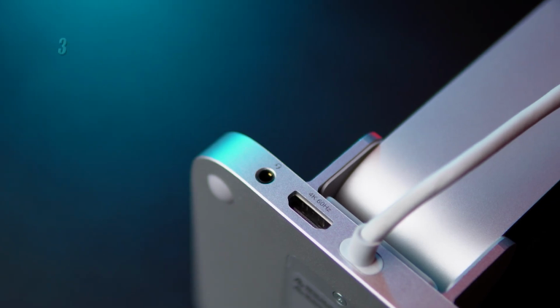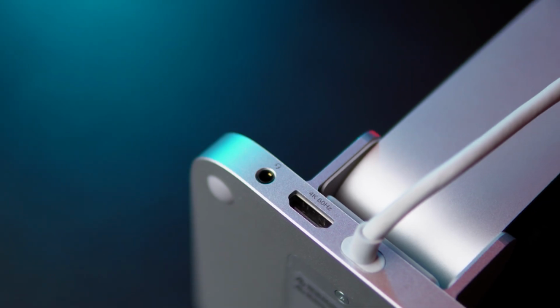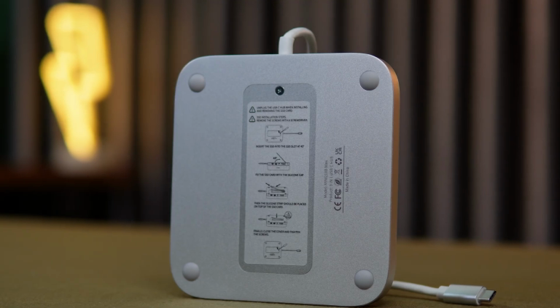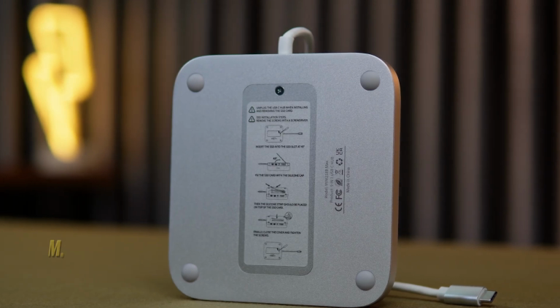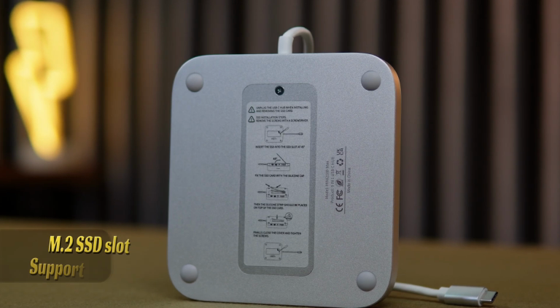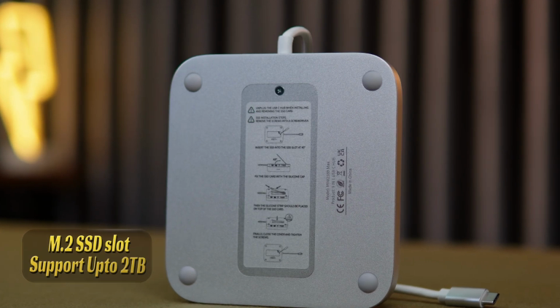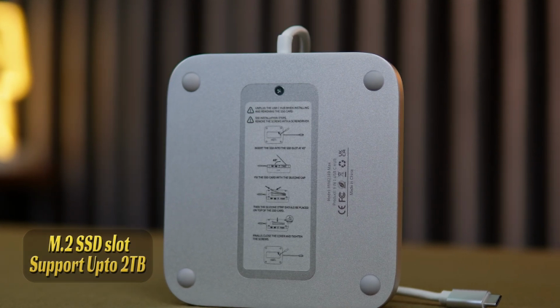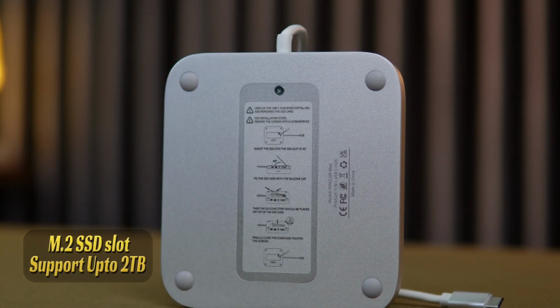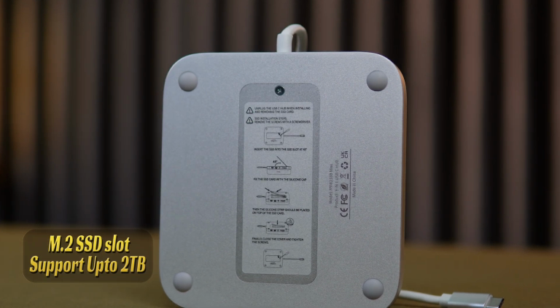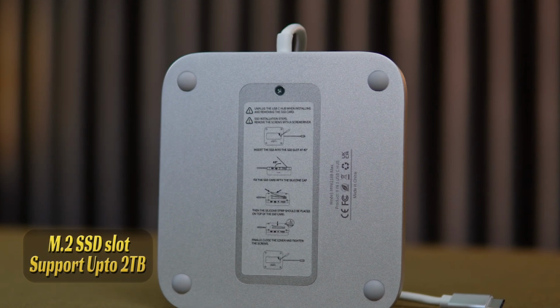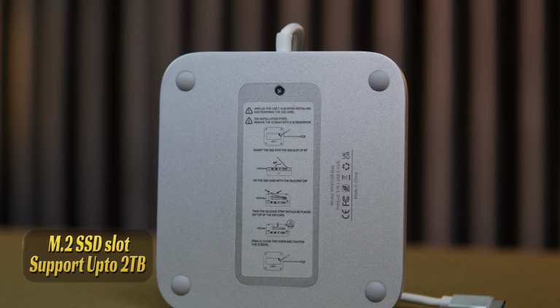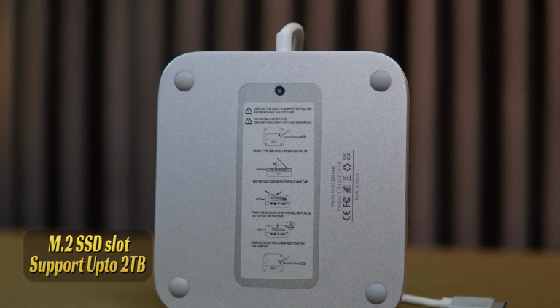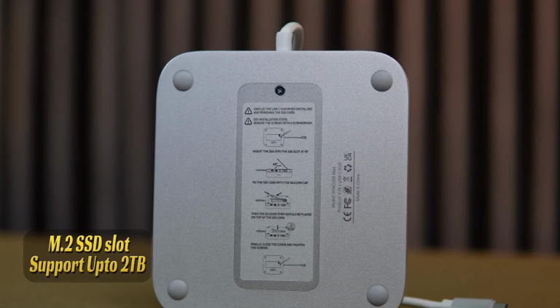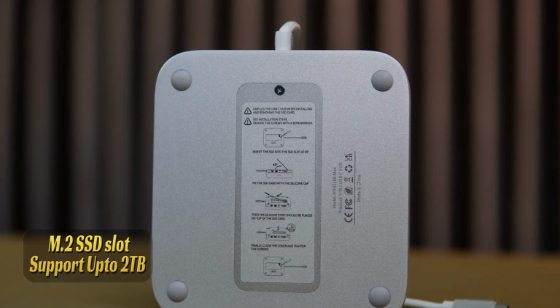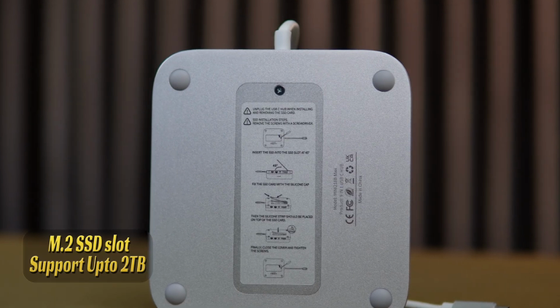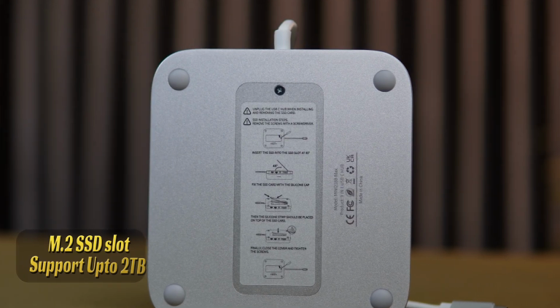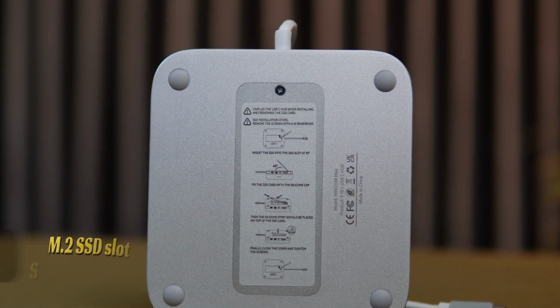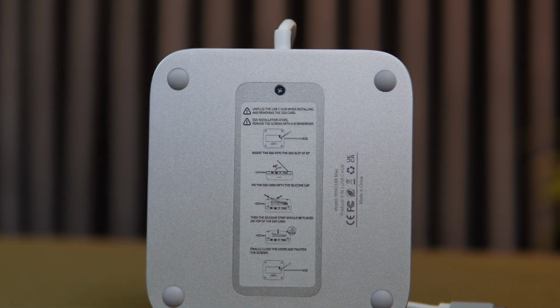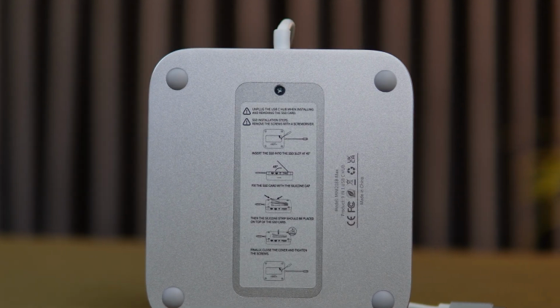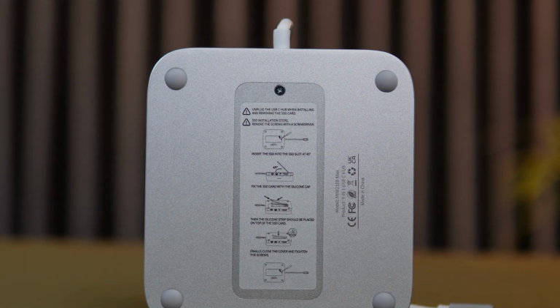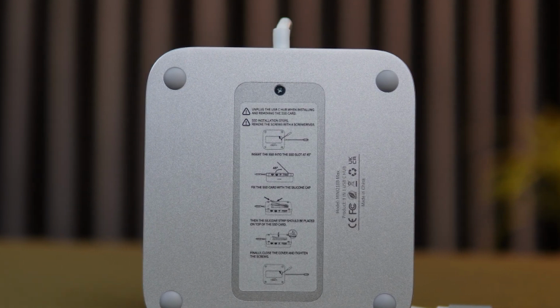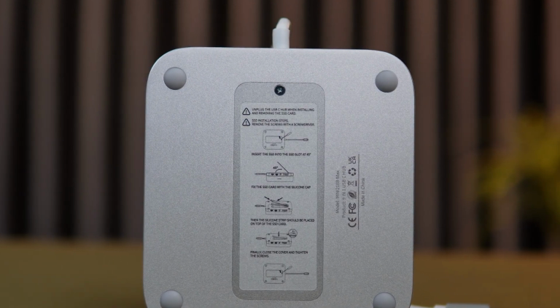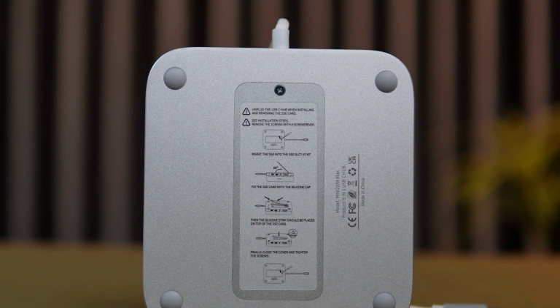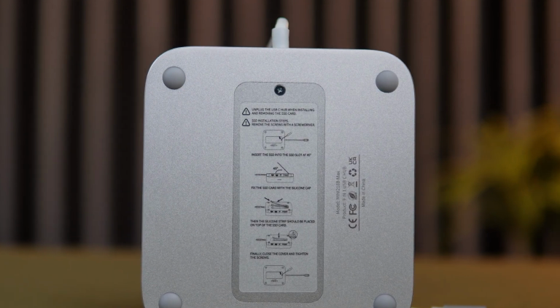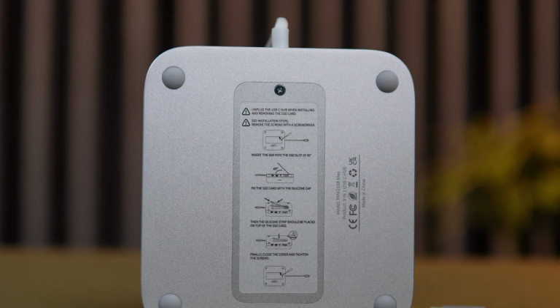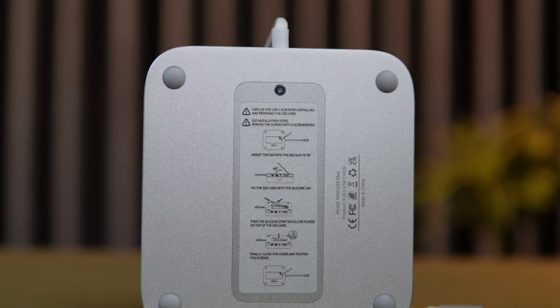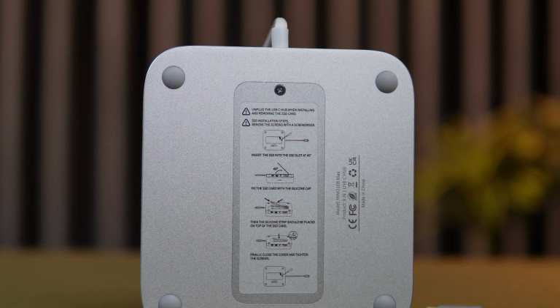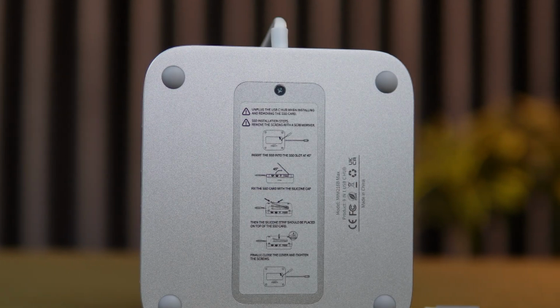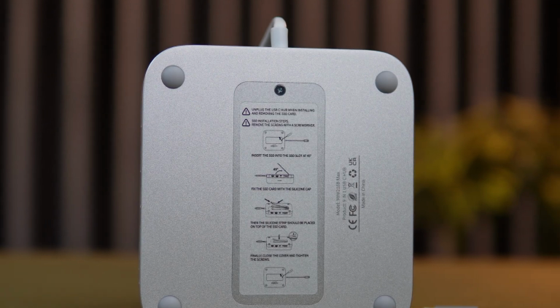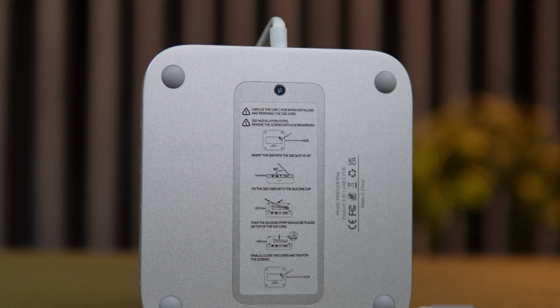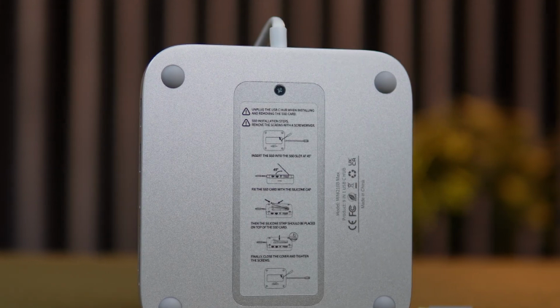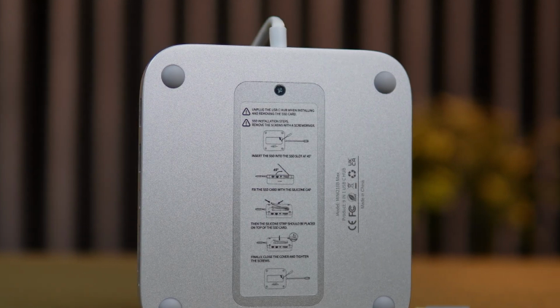That's not all. Under it, there's a built-in M.2 SSD enclosure that supports PCIe NVMe drives up to 2 TB with 10 Gbps transfer speed — perfect for backups, extra storage, or fast file transfer.